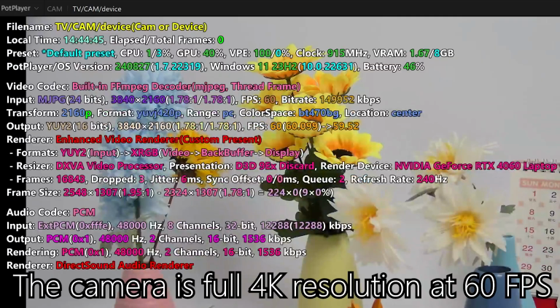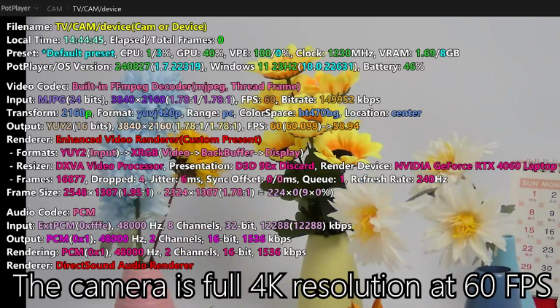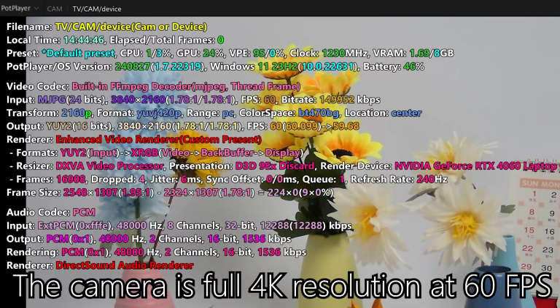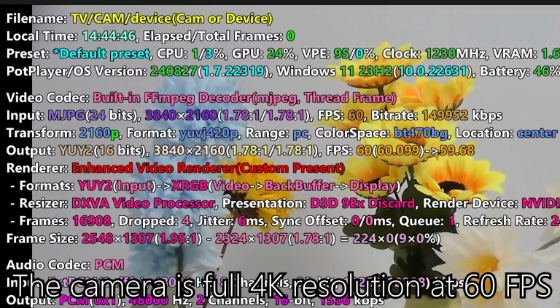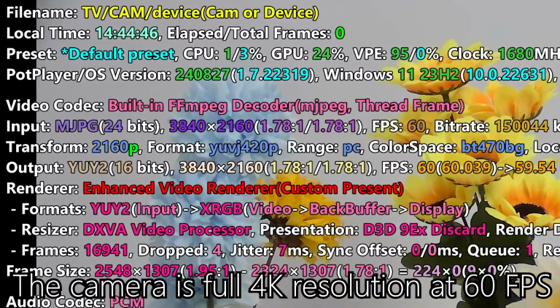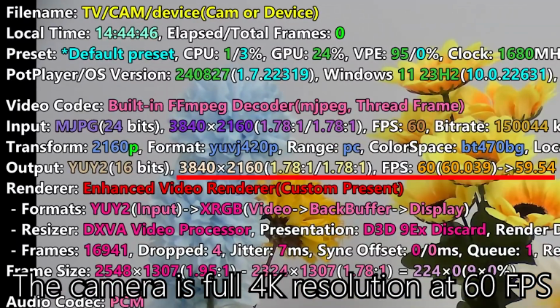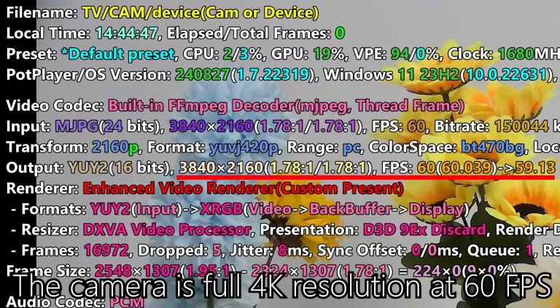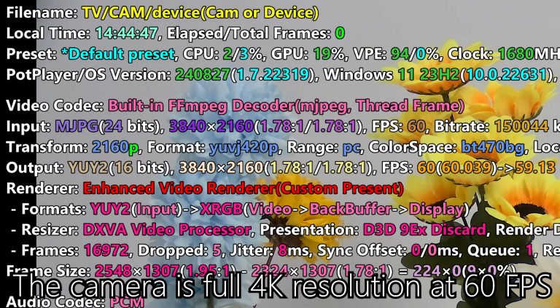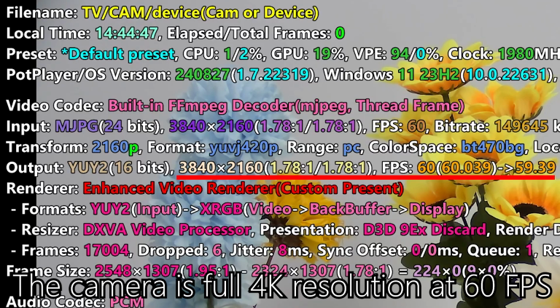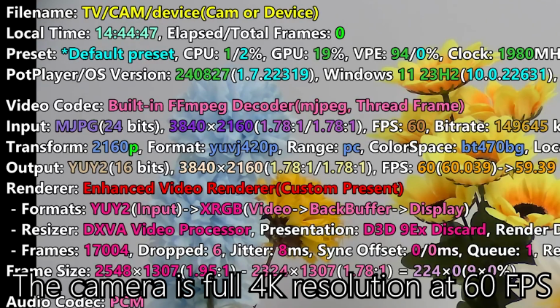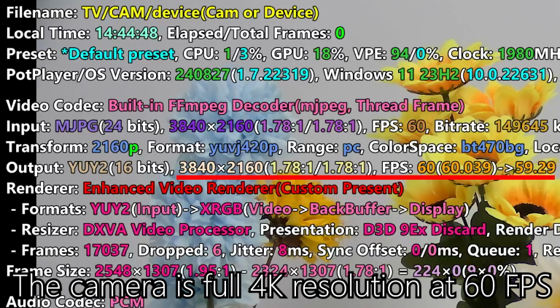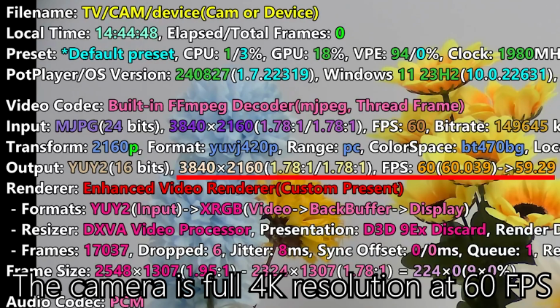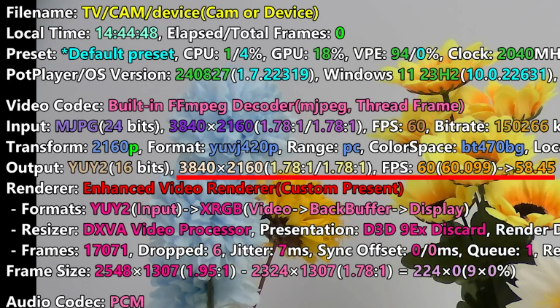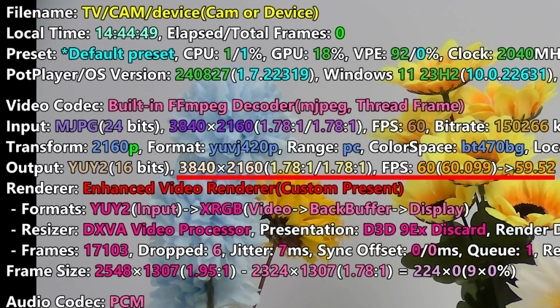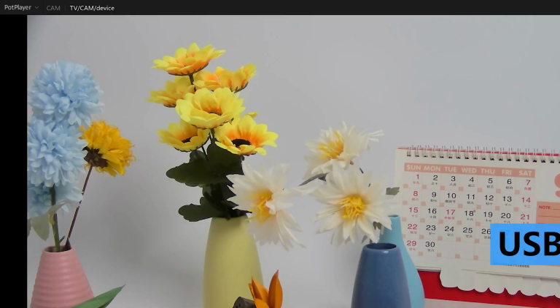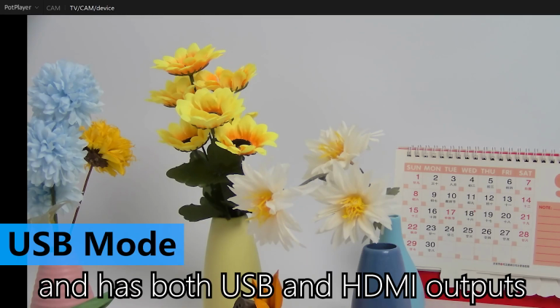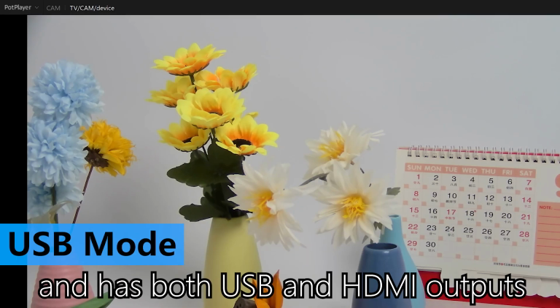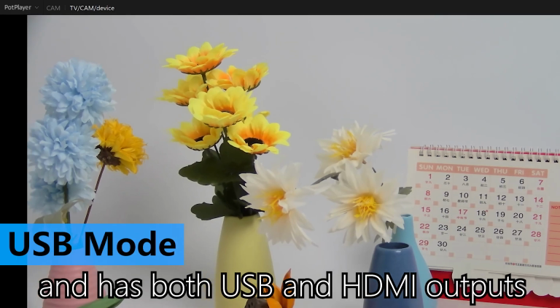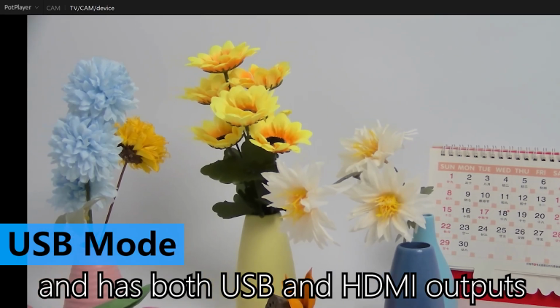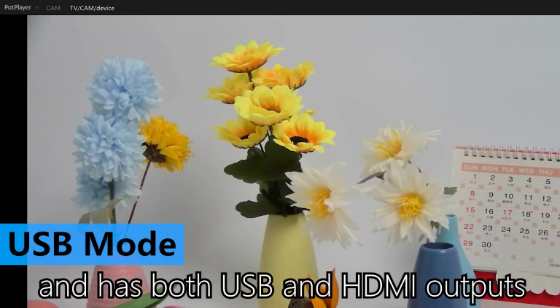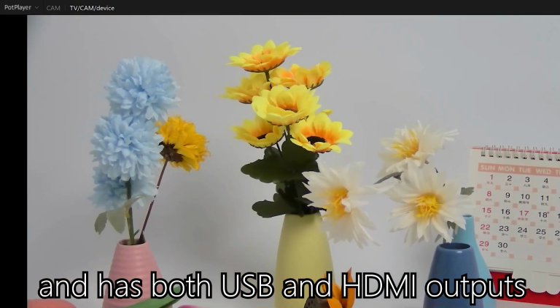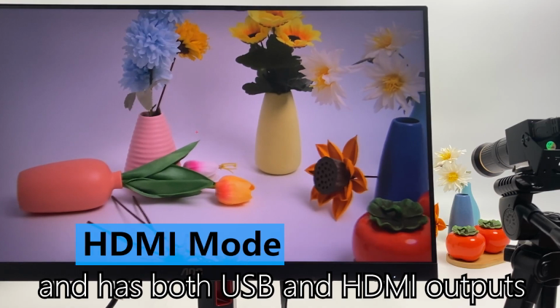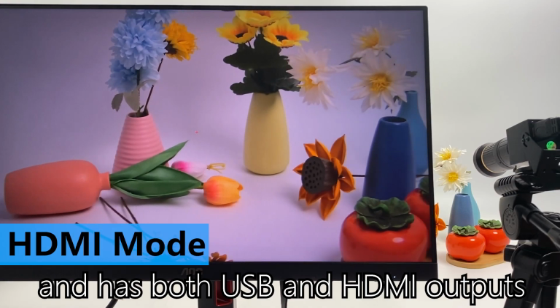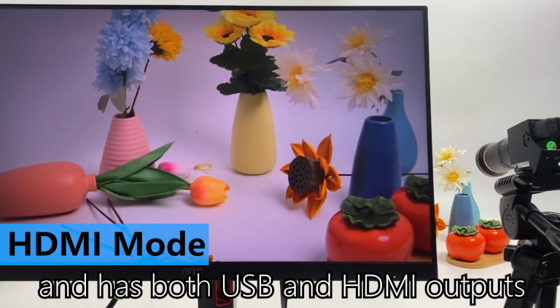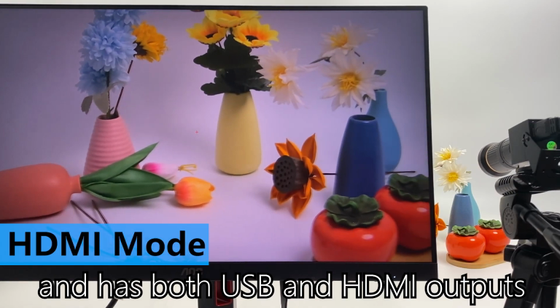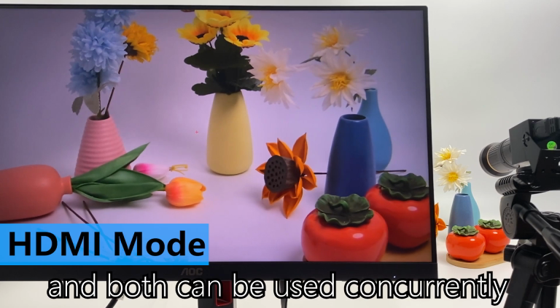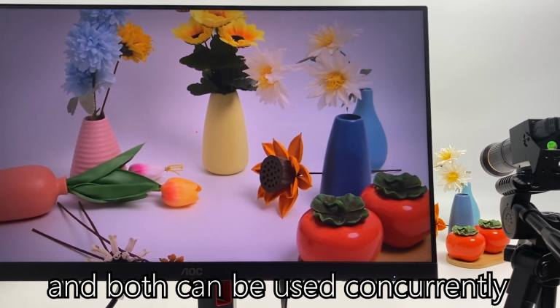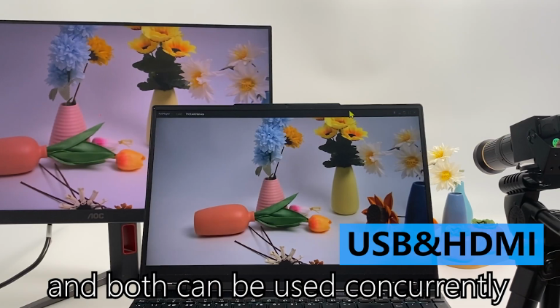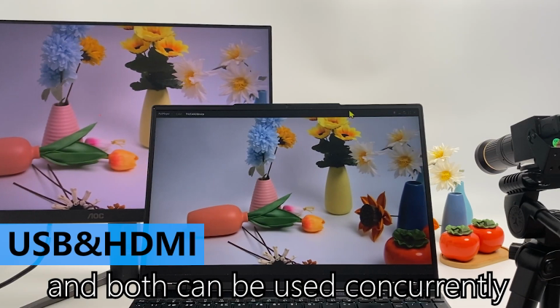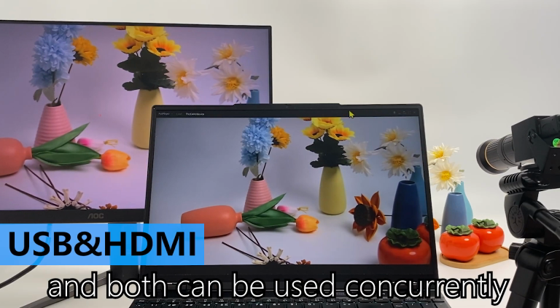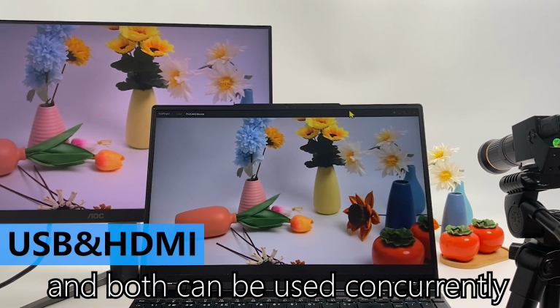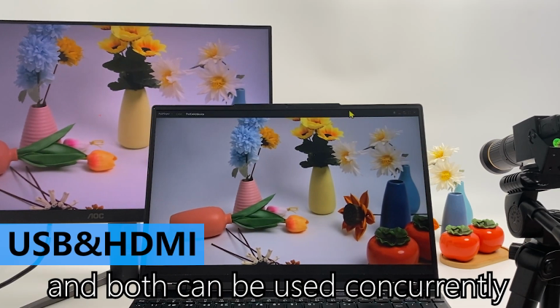The camera is full 4K resolution at 60fps and has both USB and HDMI outputs, and both can be used concurrently.